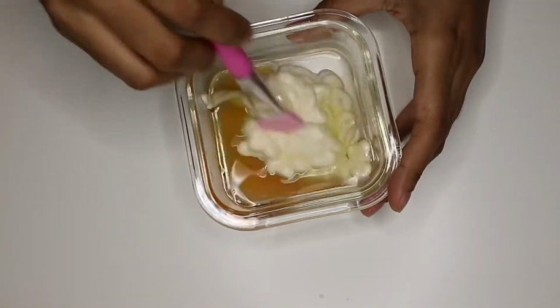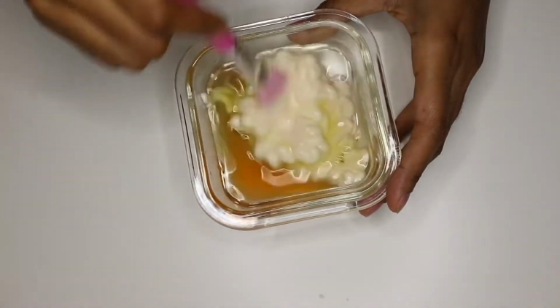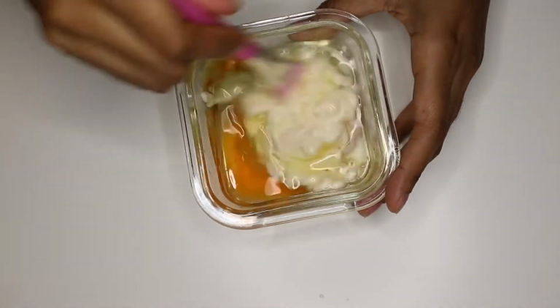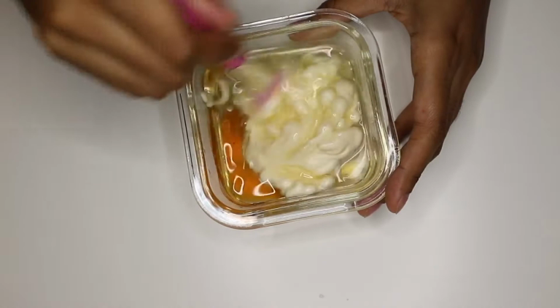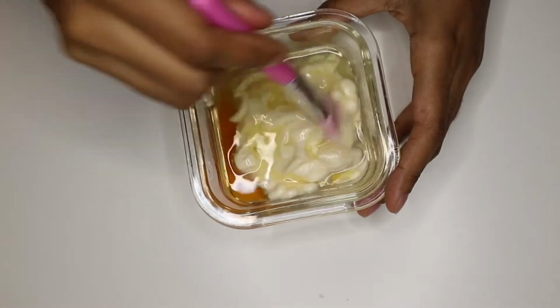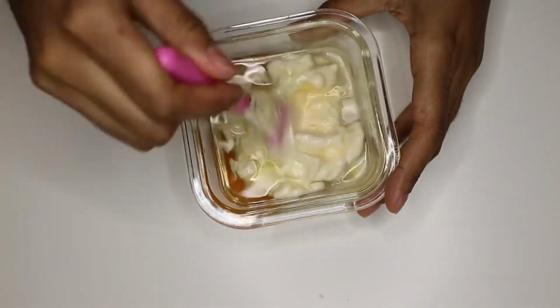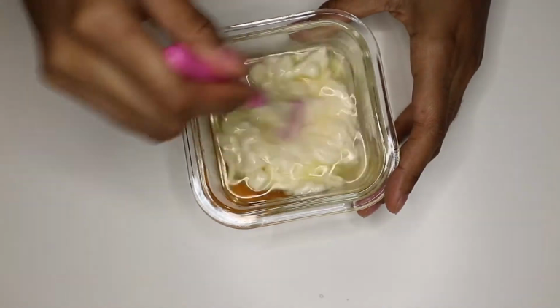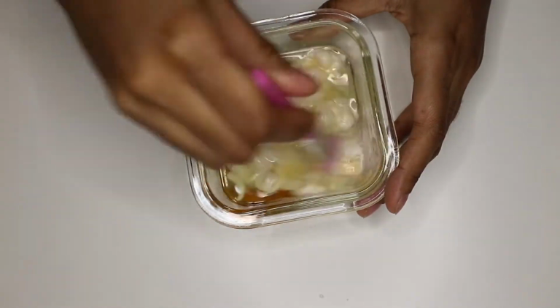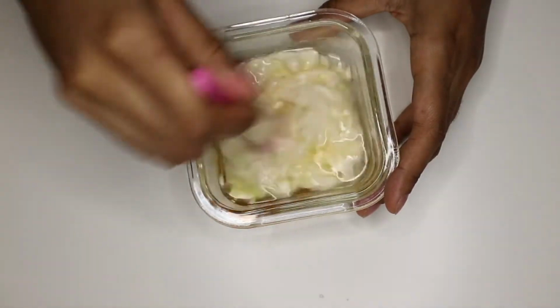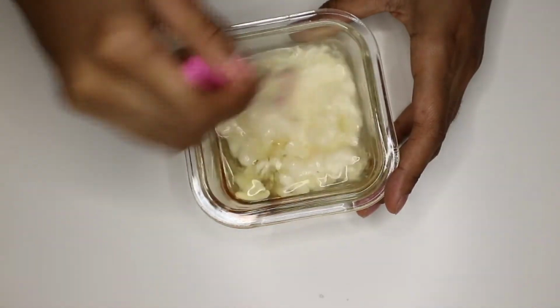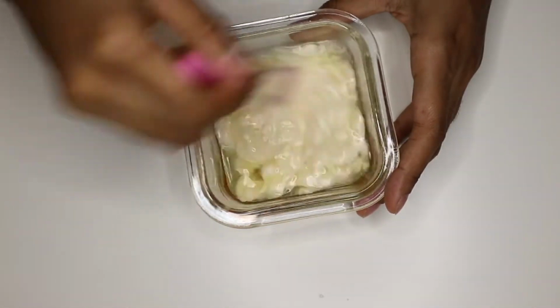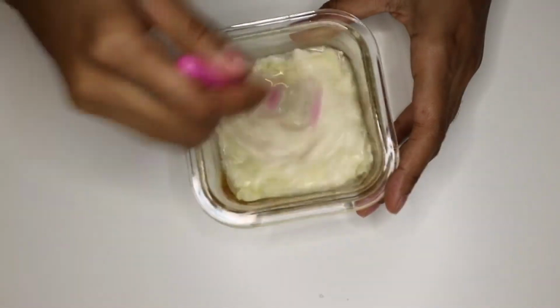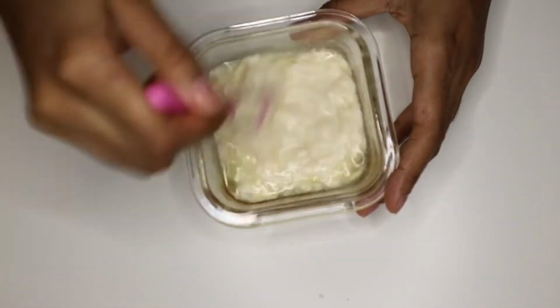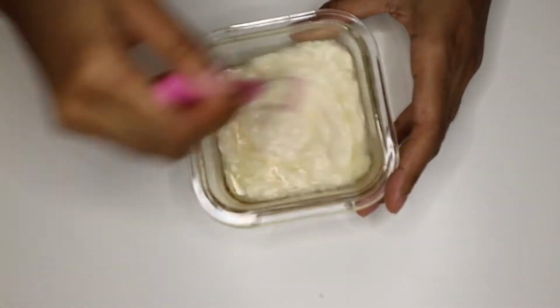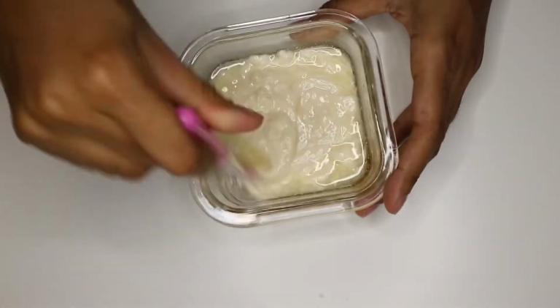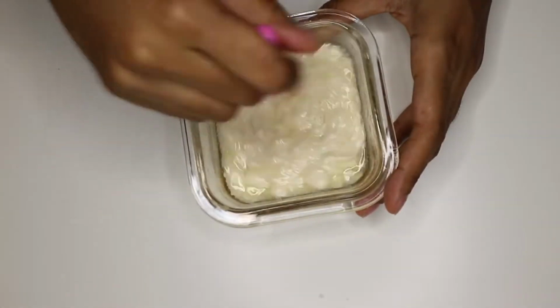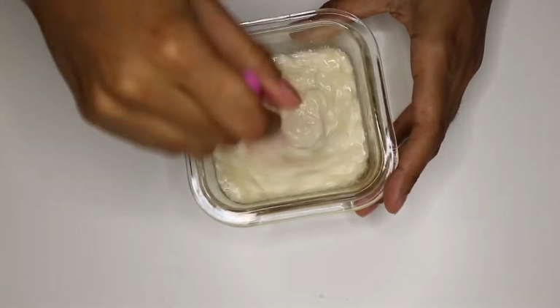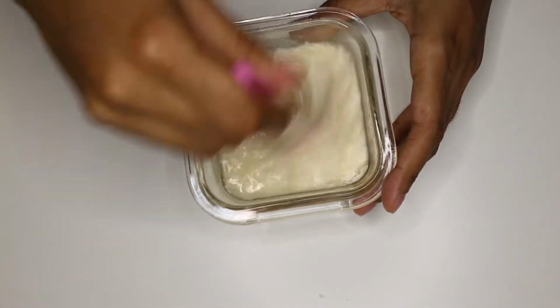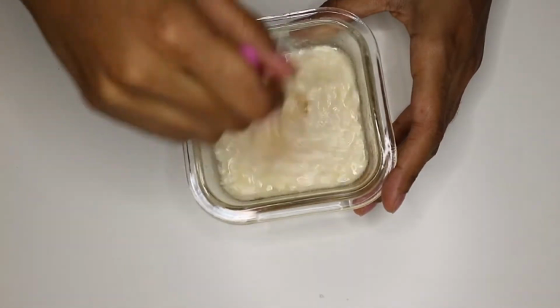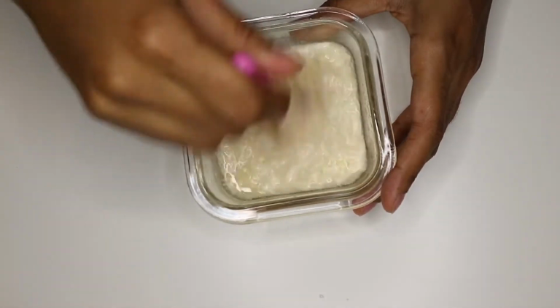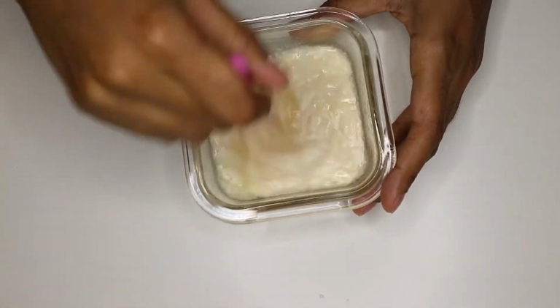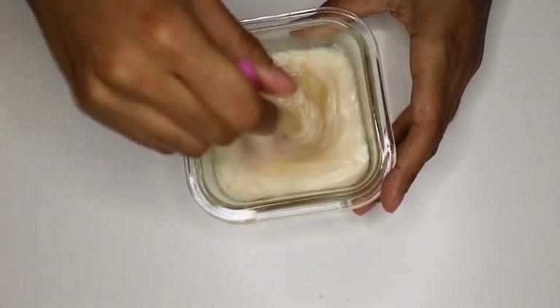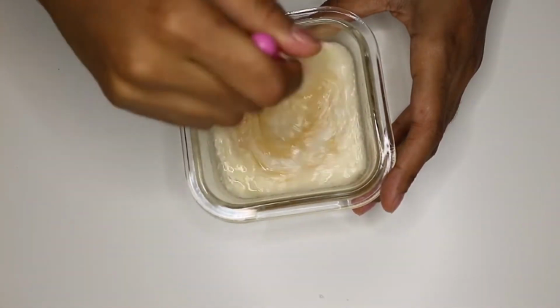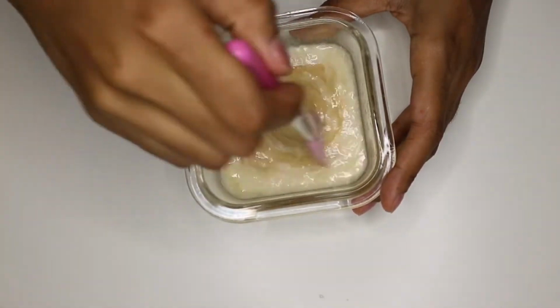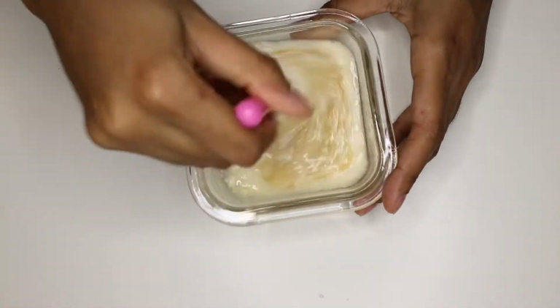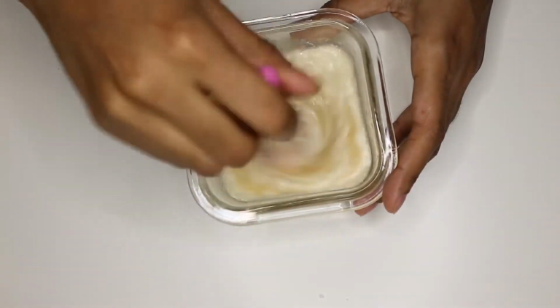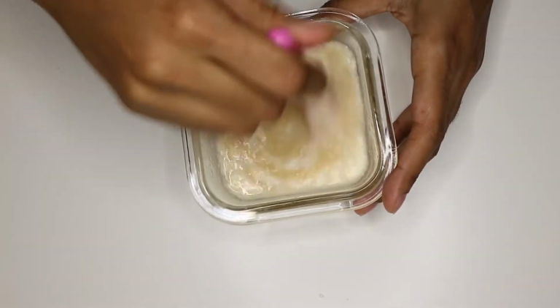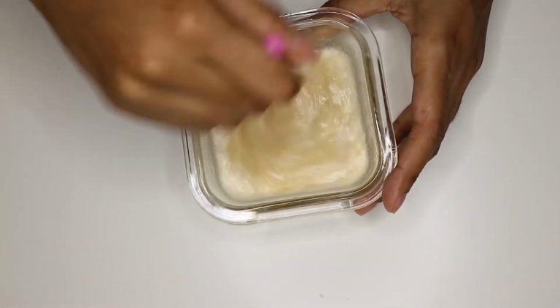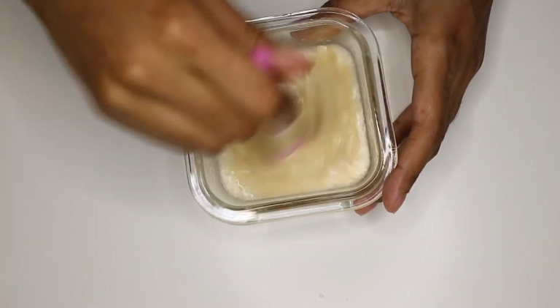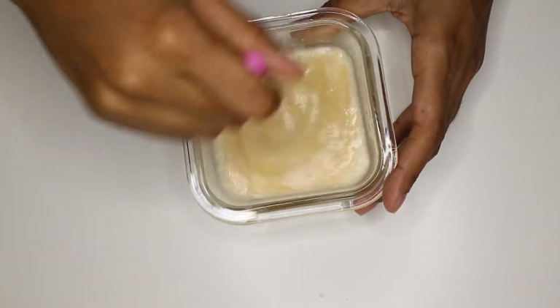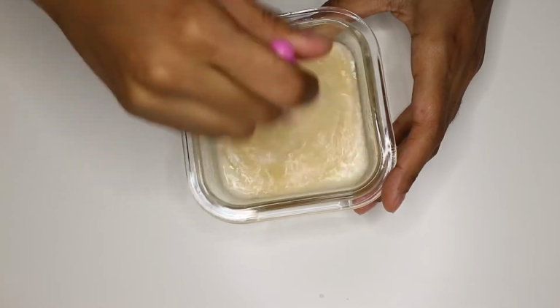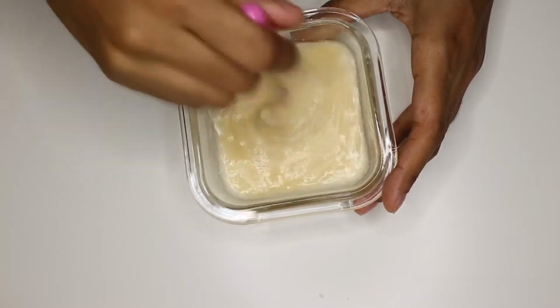Make sure that you mix it well because it could separate — you're basically mixing water and oils together. Because of the honey it will come together, but you have to mix it up really well.